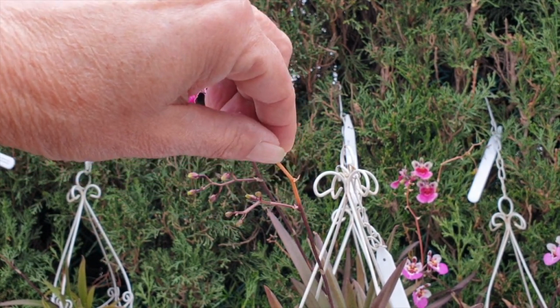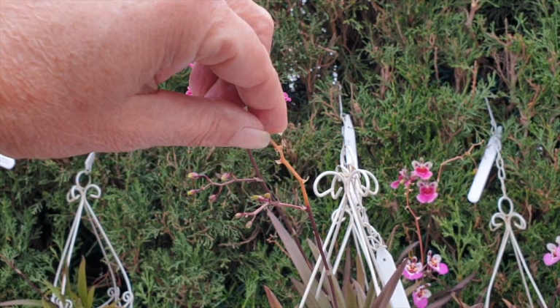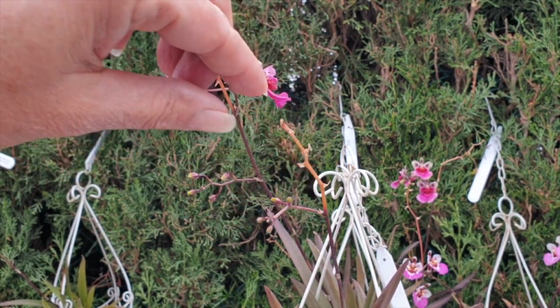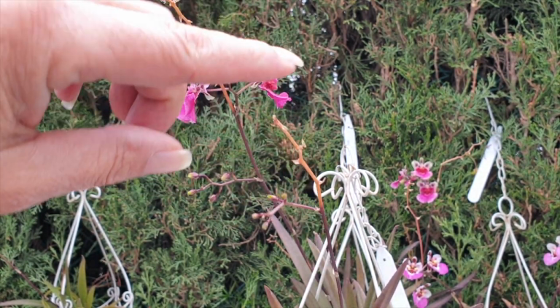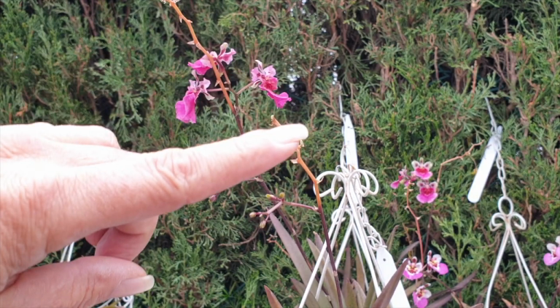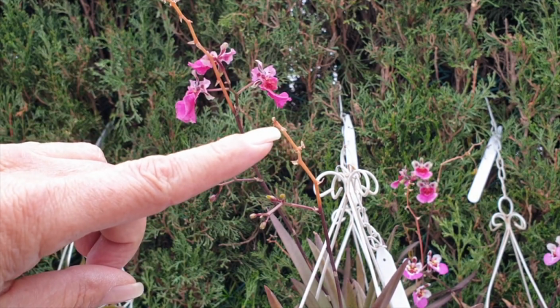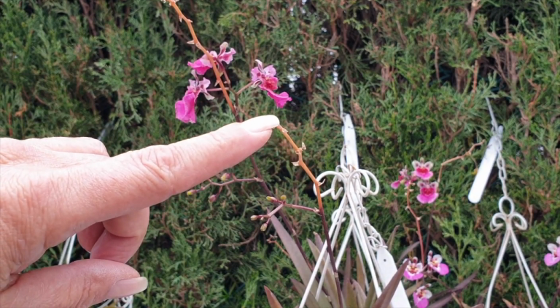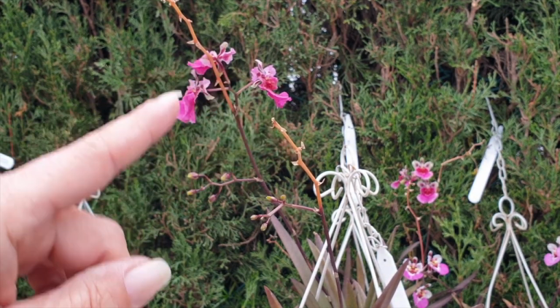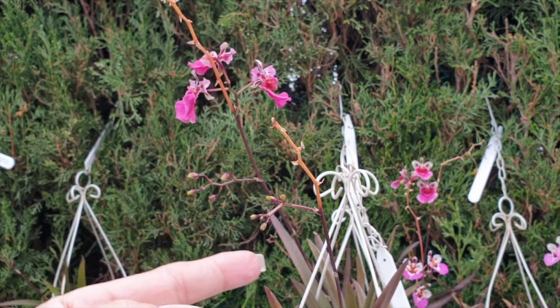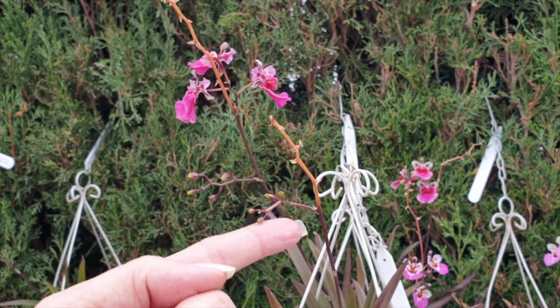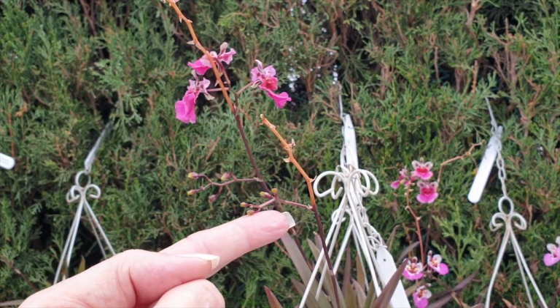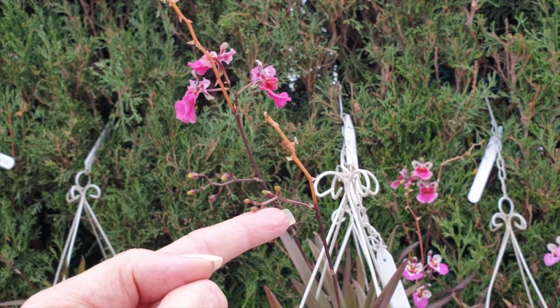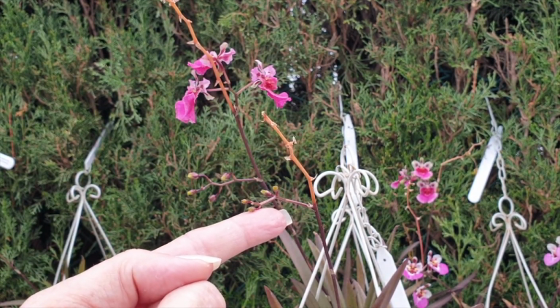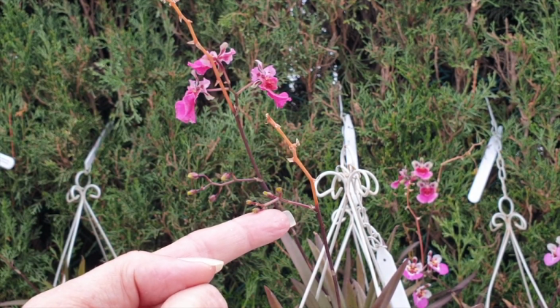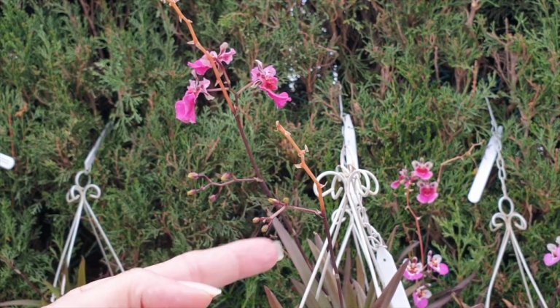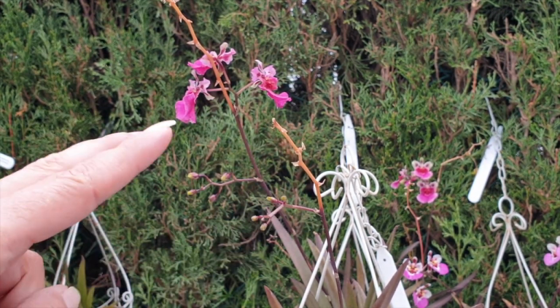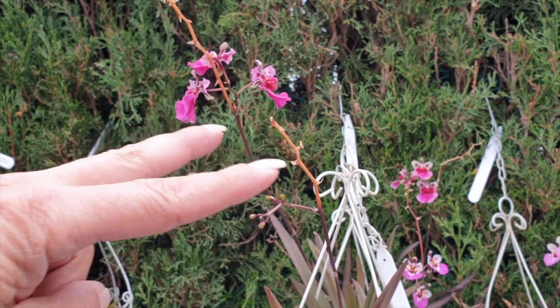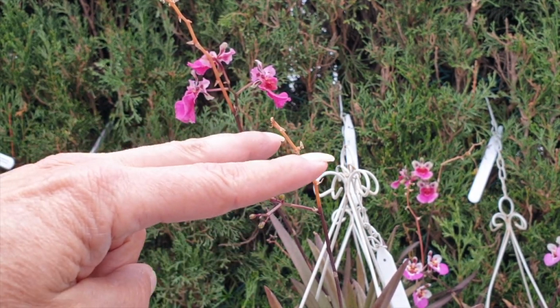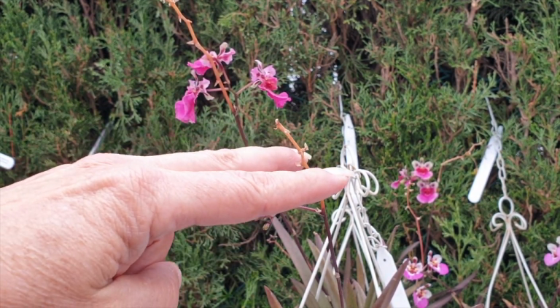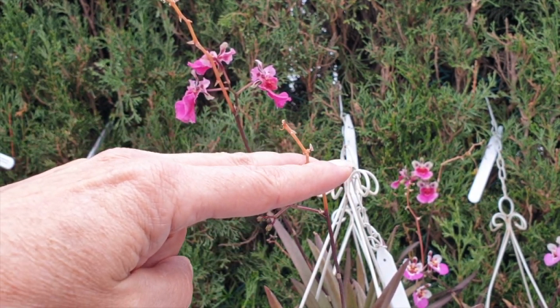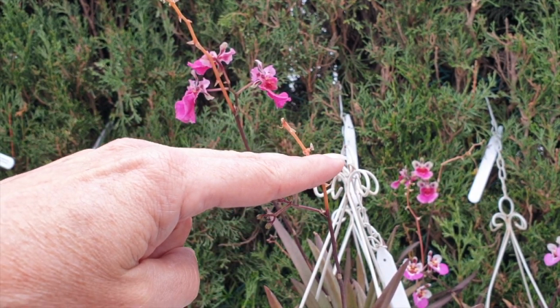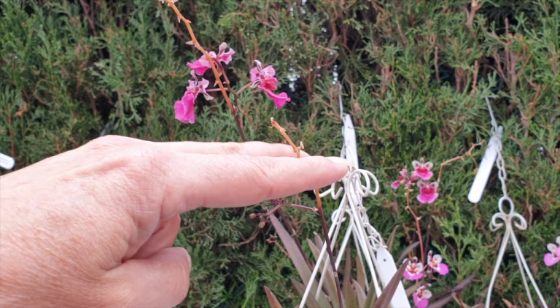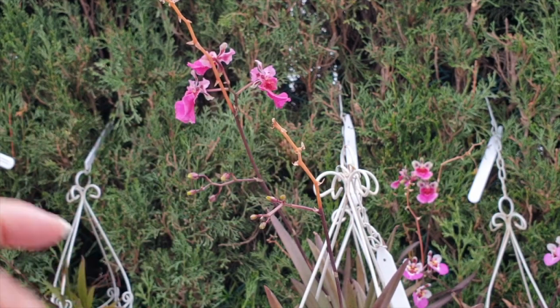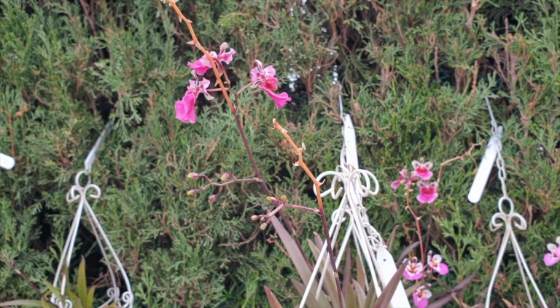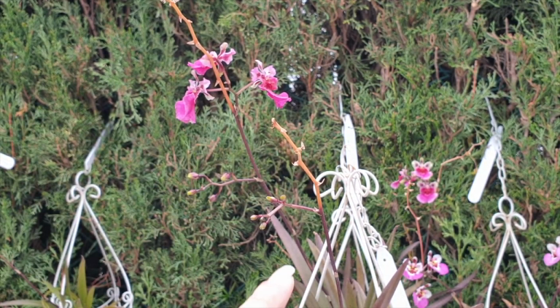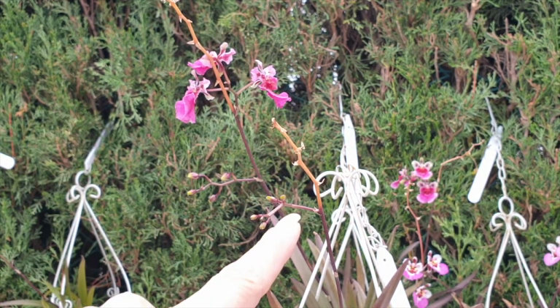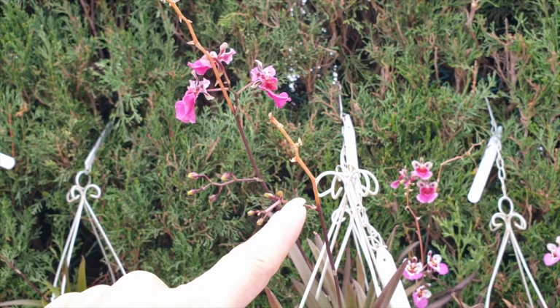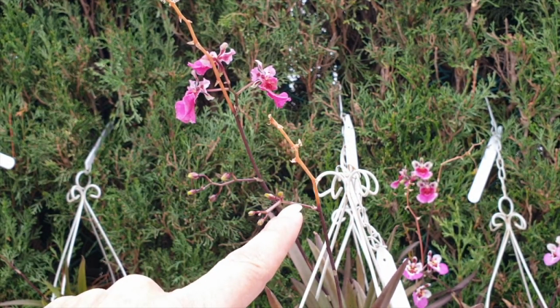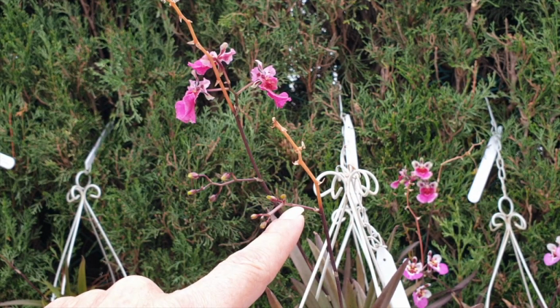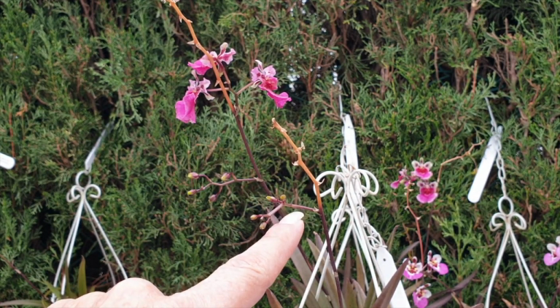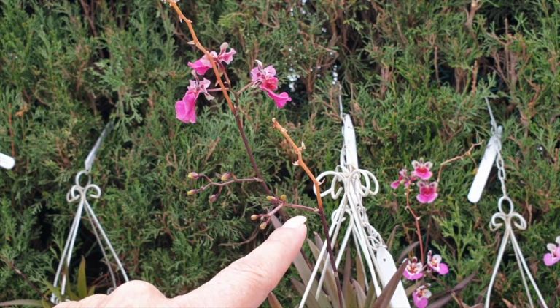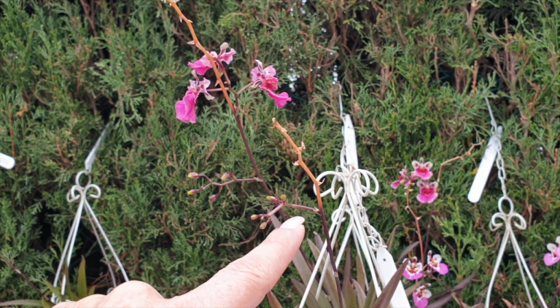This is the orchid's natural process and it's still going to branch. The minute we interfere and cut this off, it could be that this branch will be aborted.